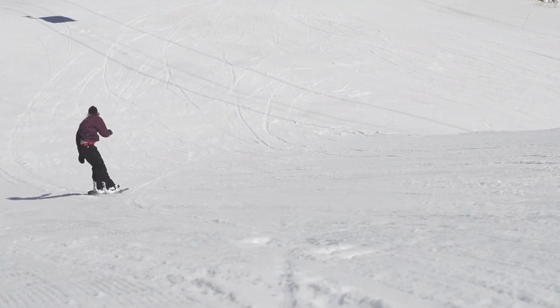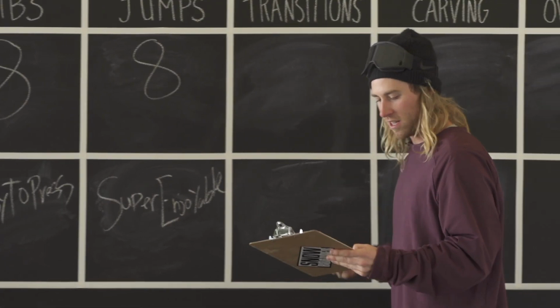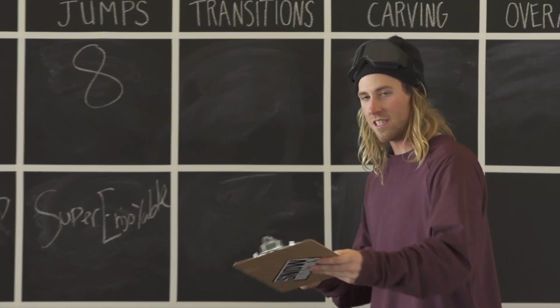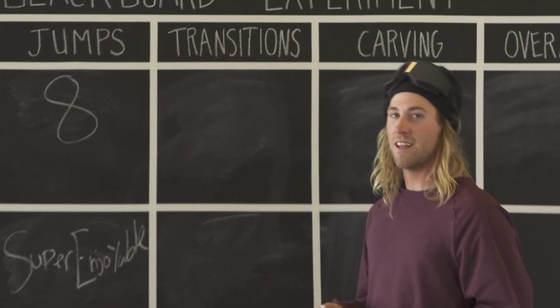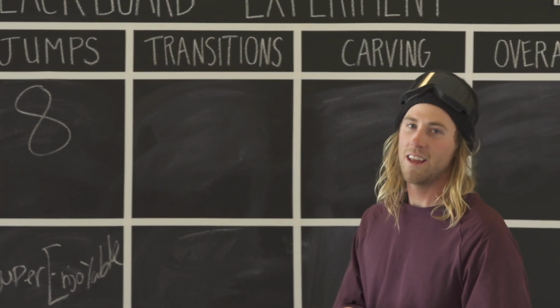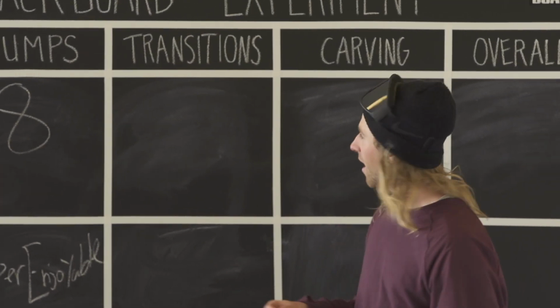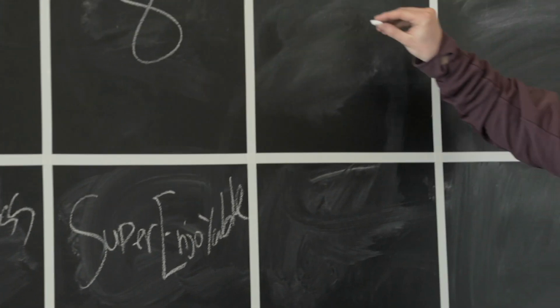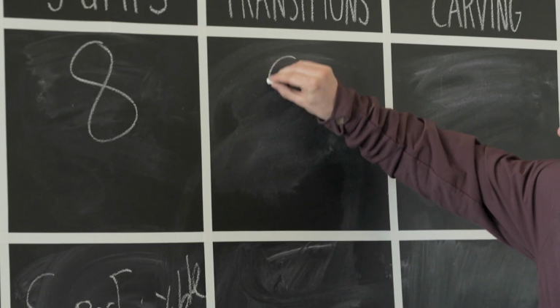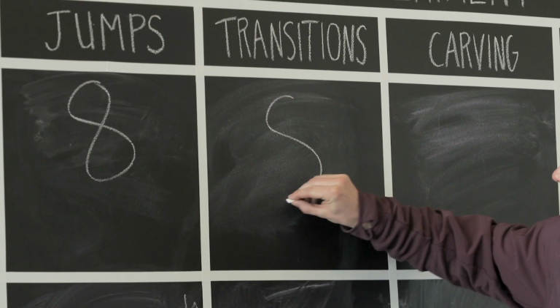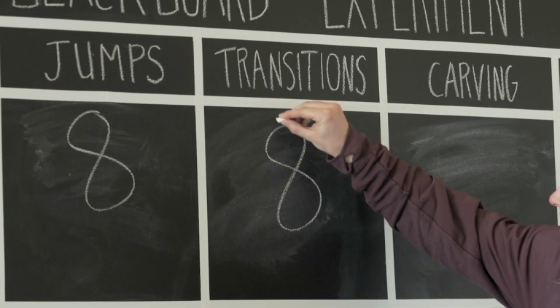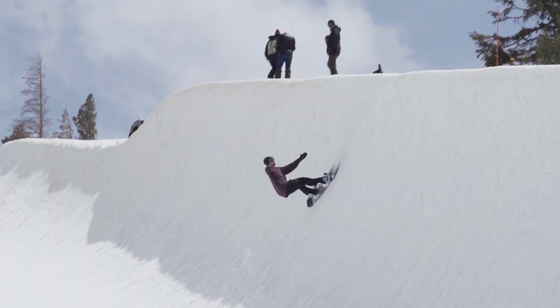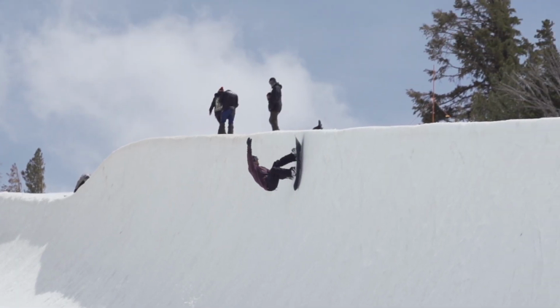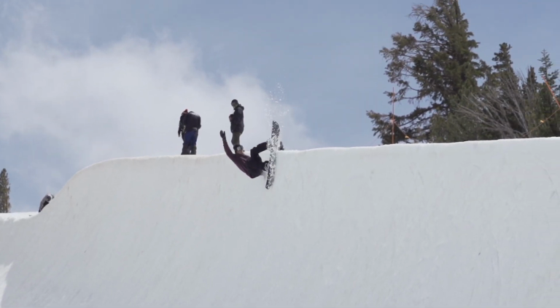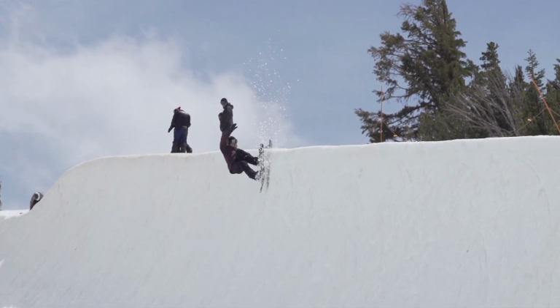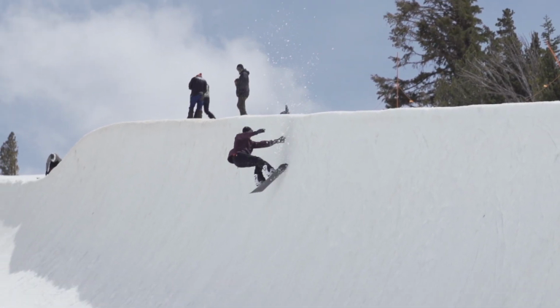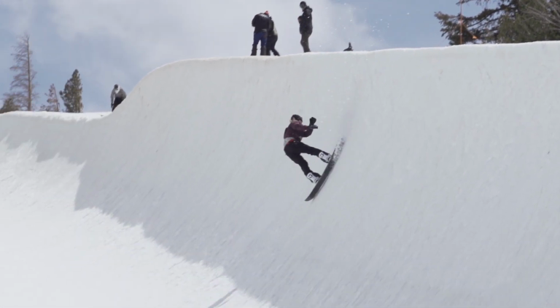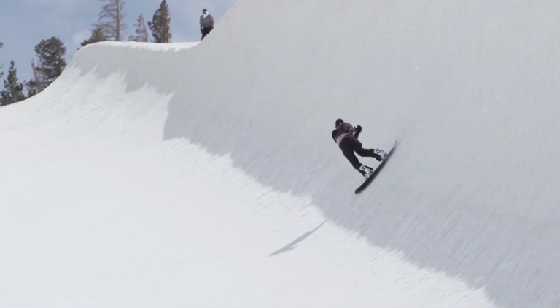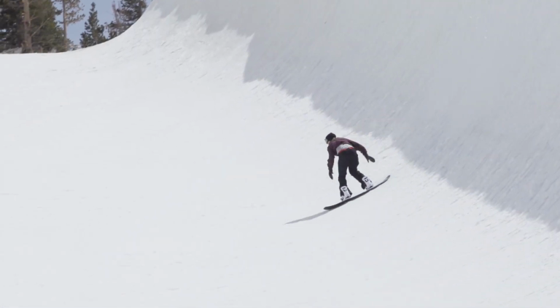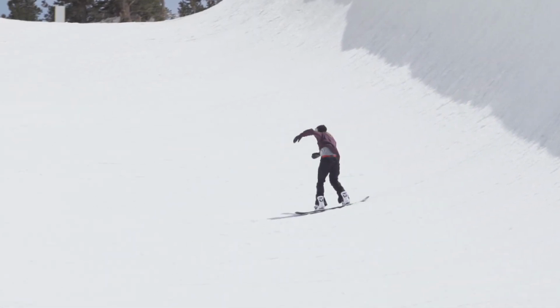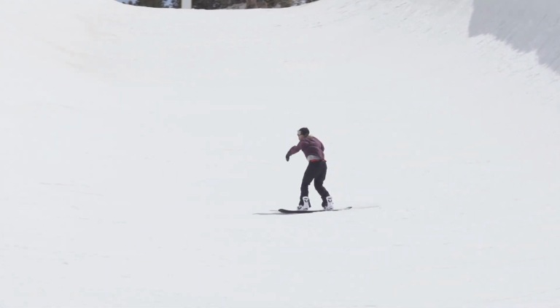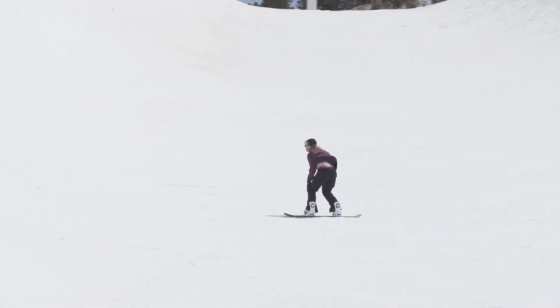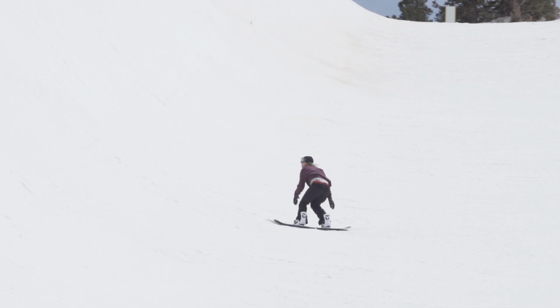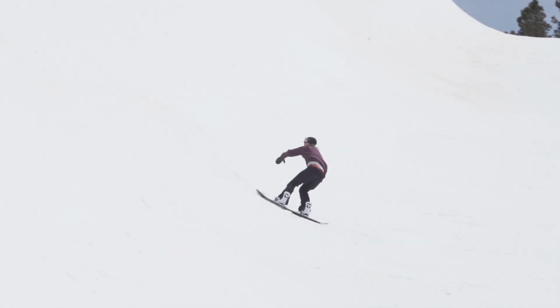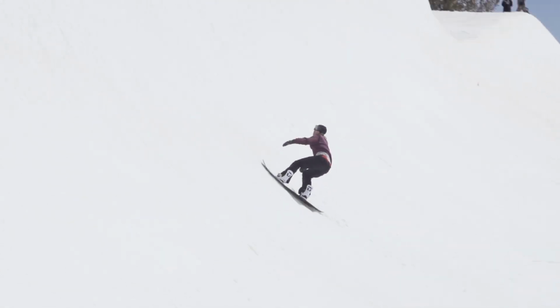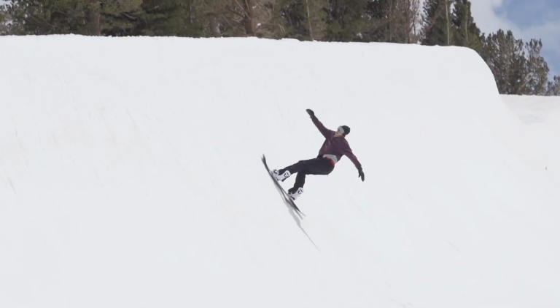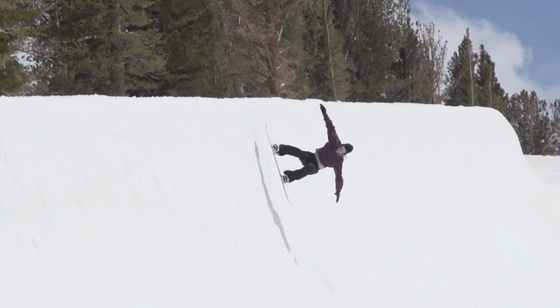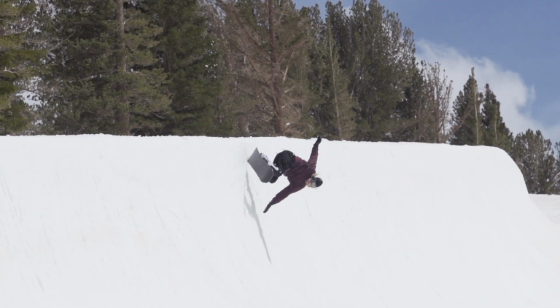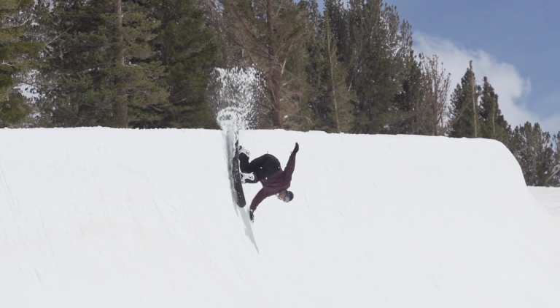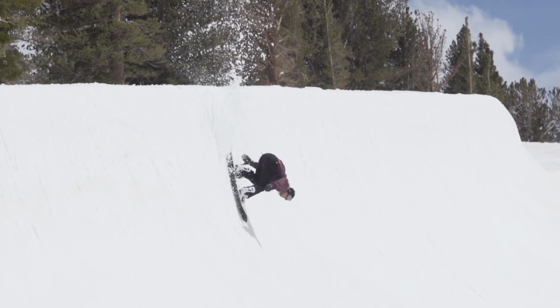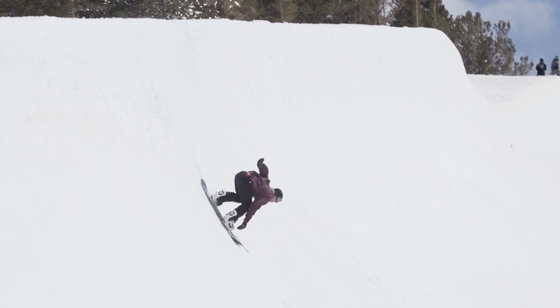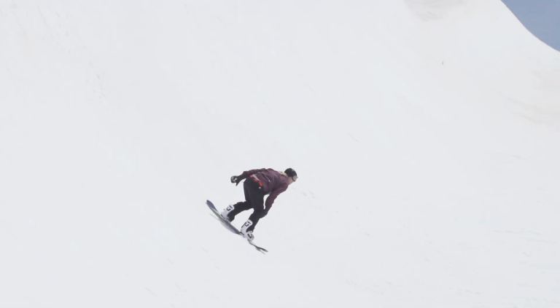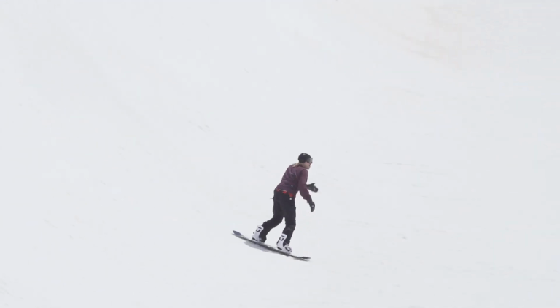And for transitions, another eight. It's a solid board — really stable on the edge, really good pop, and handles bumps like a boss.